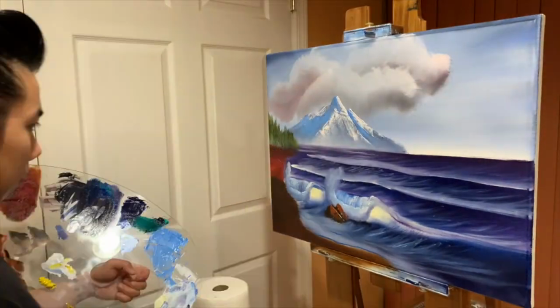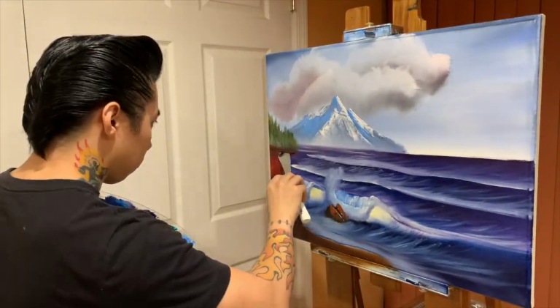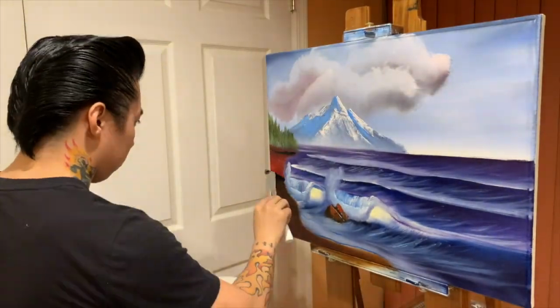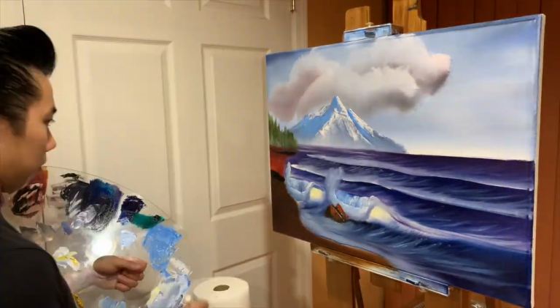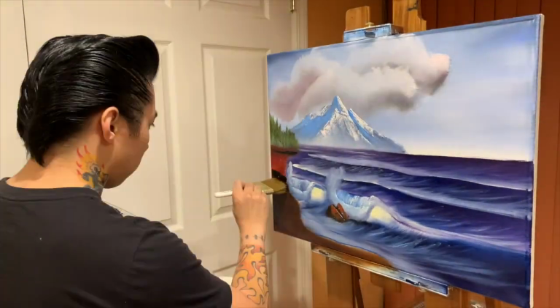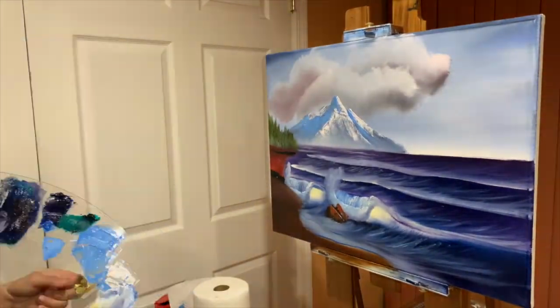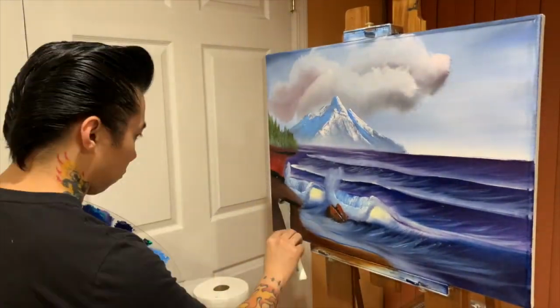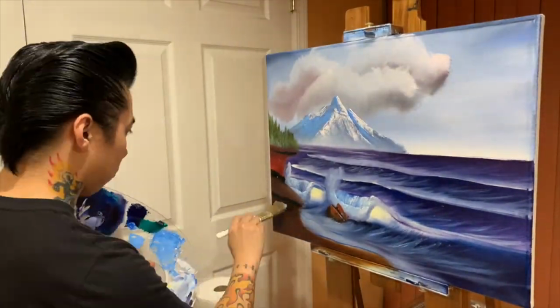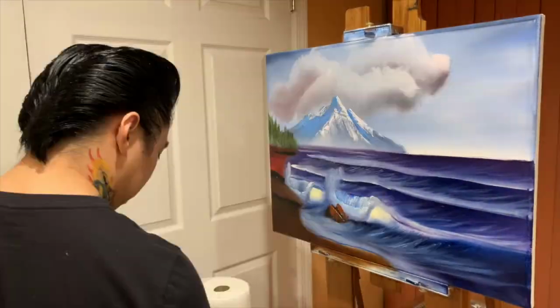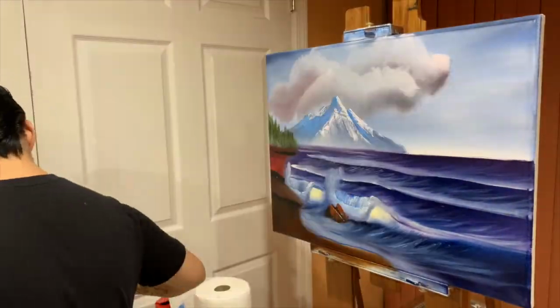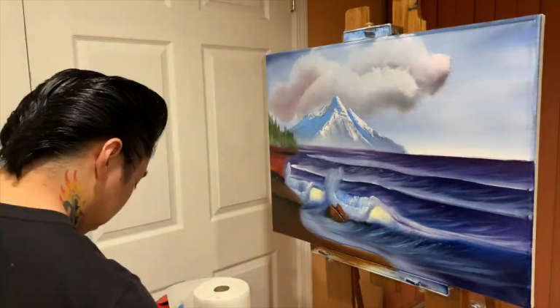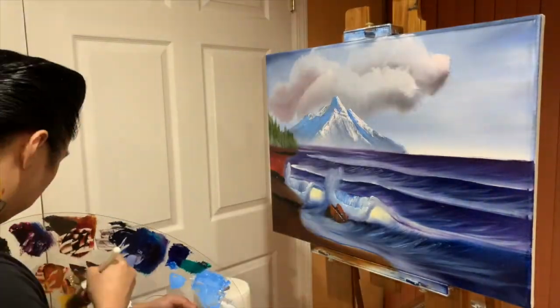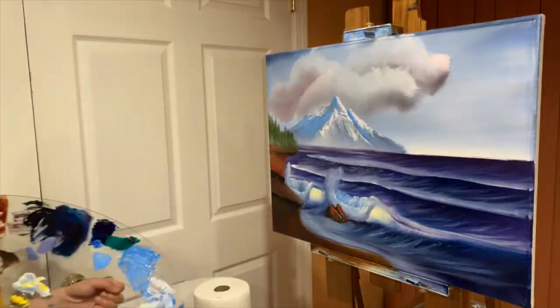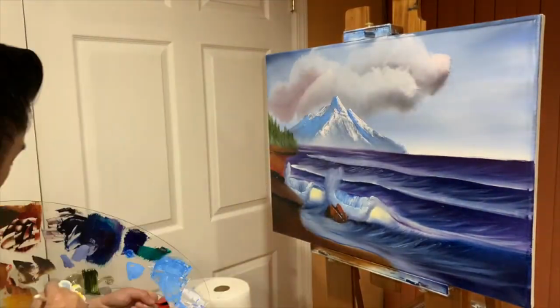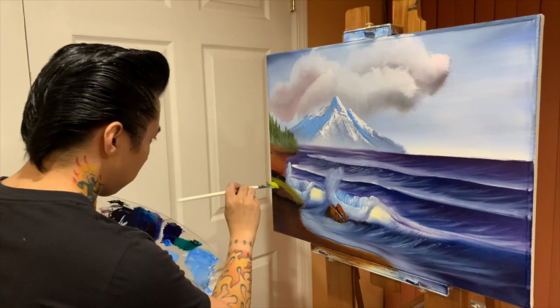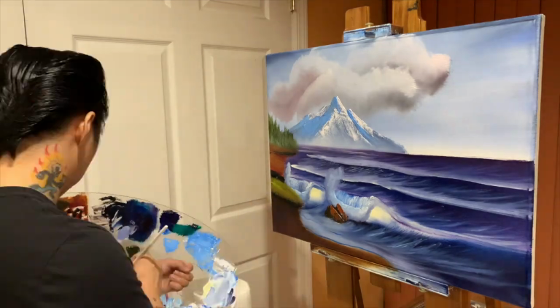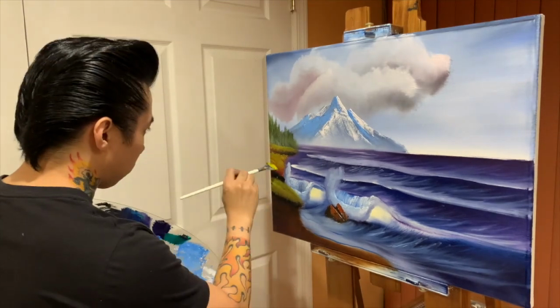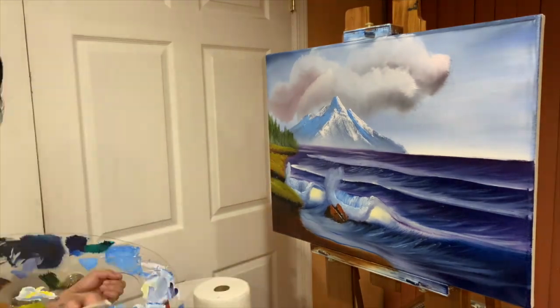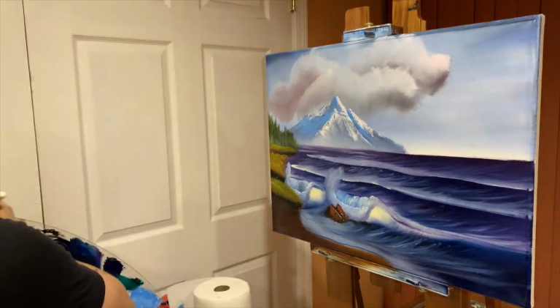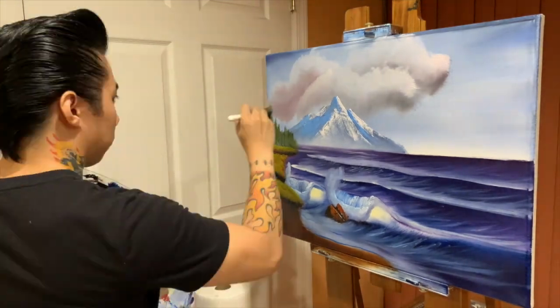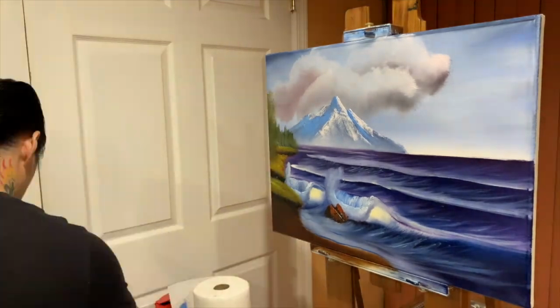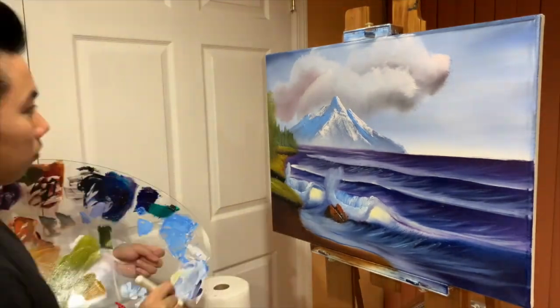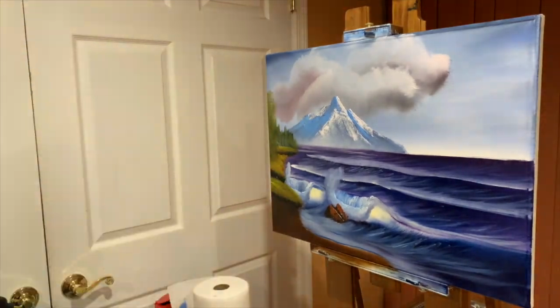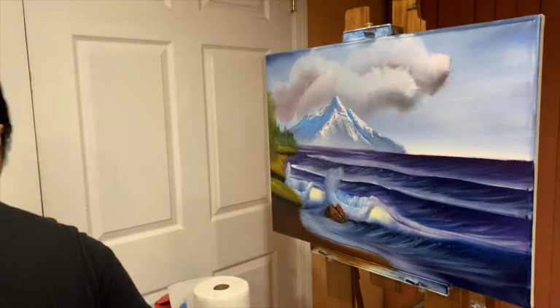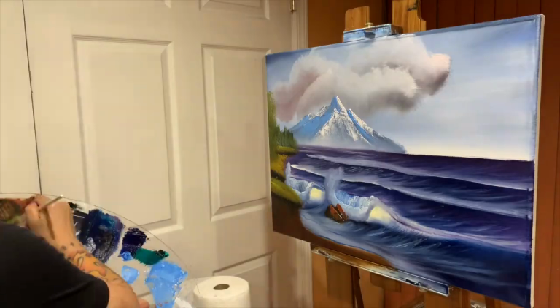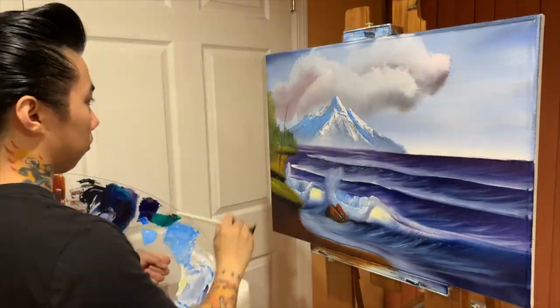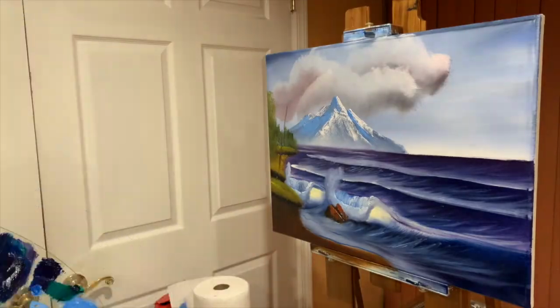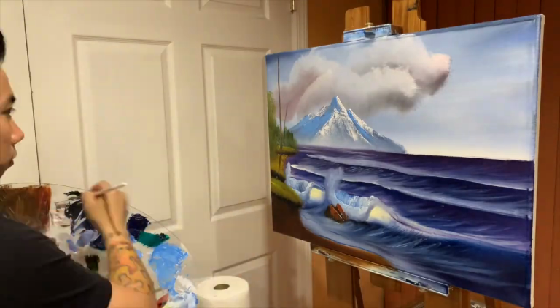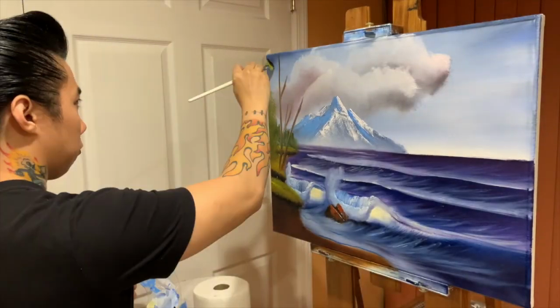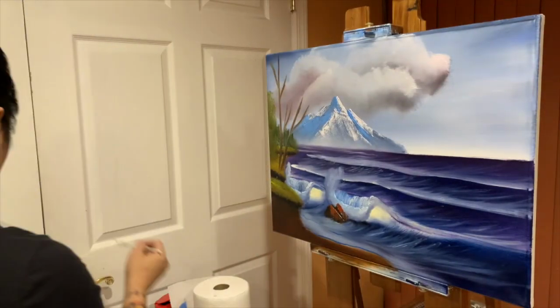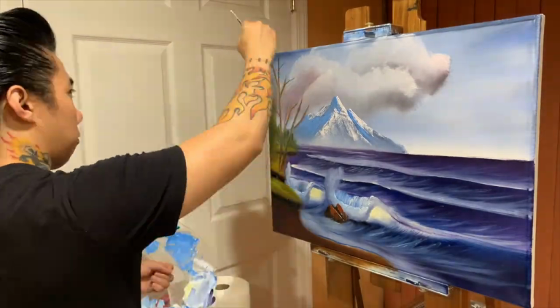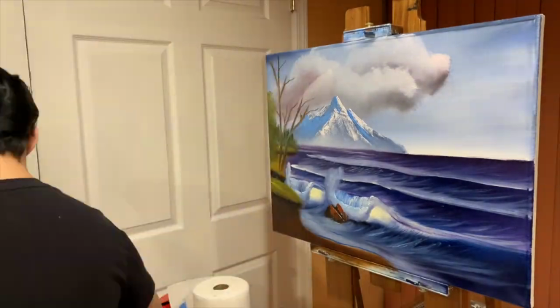I decided this would be a good picture for my mom because she's always asking me for paintings with a lot of blue in them. There's a lot of blue color in her kitchen, so she figures paintings like this one will match when she hangs them up.